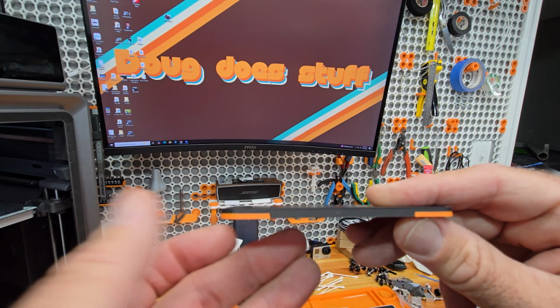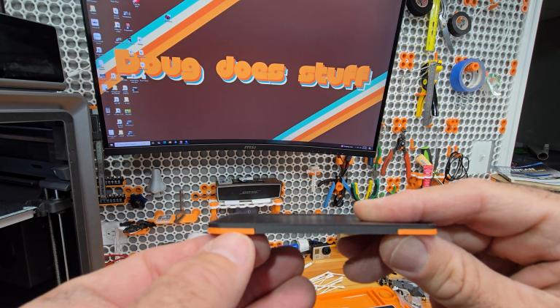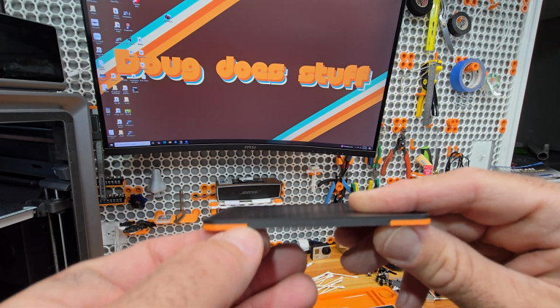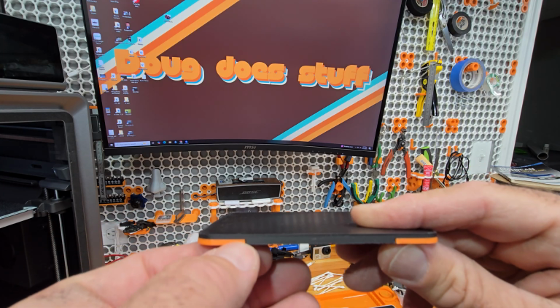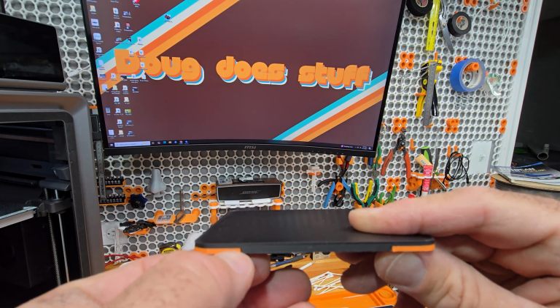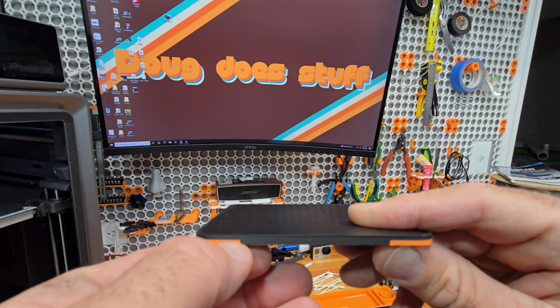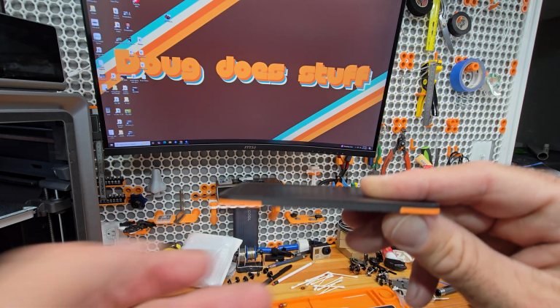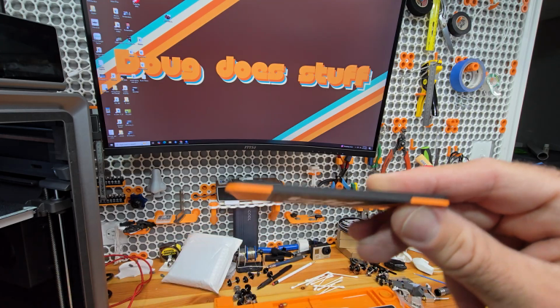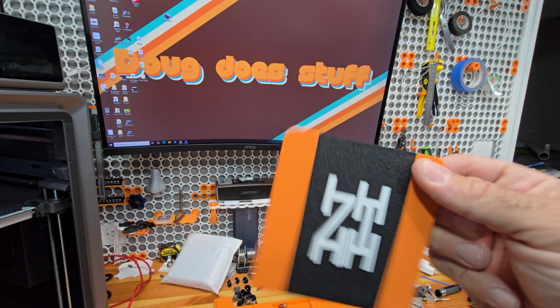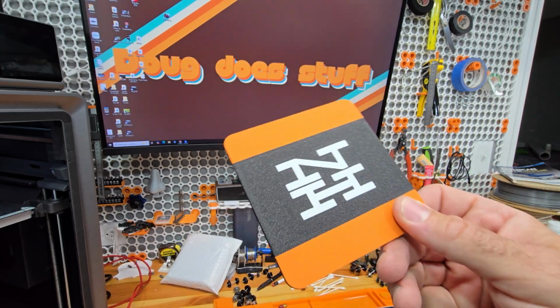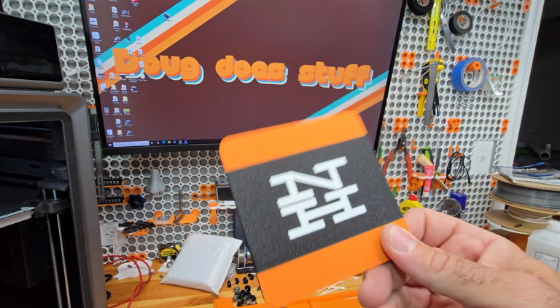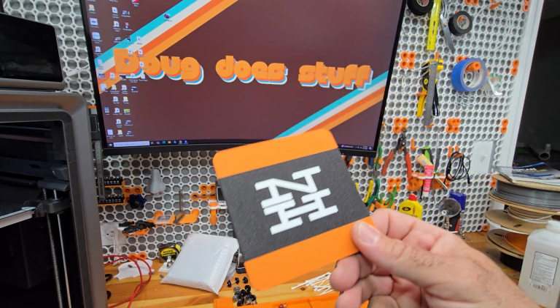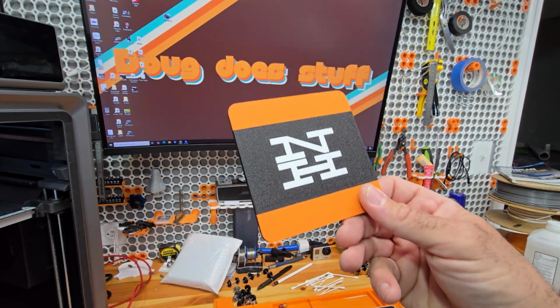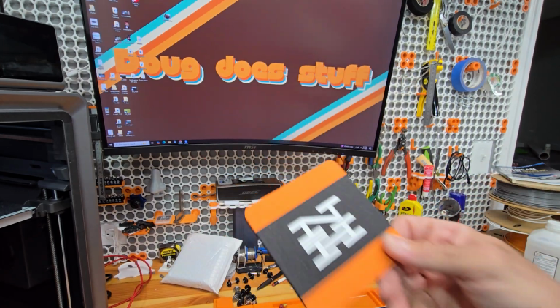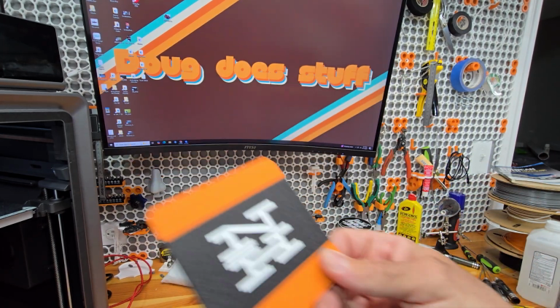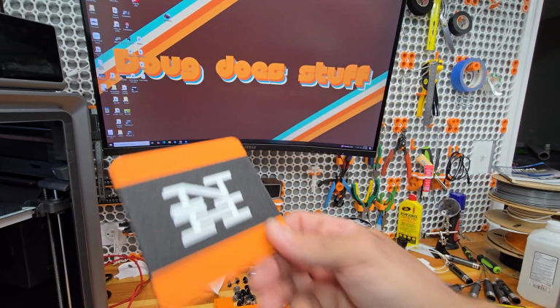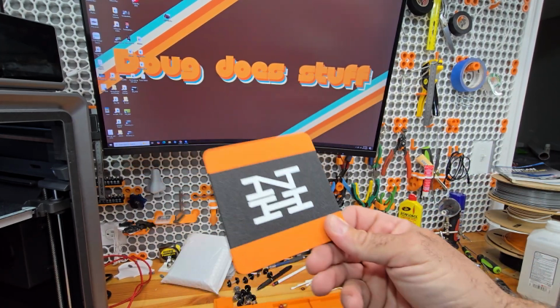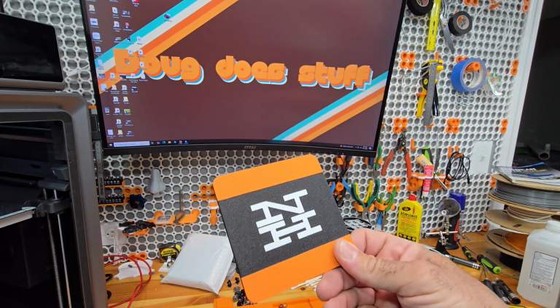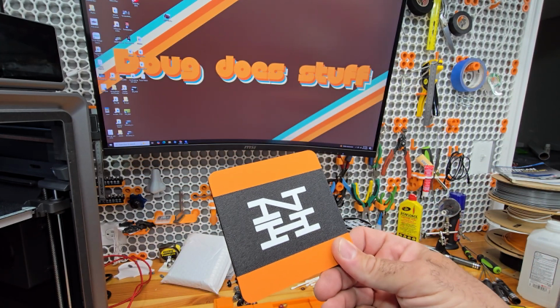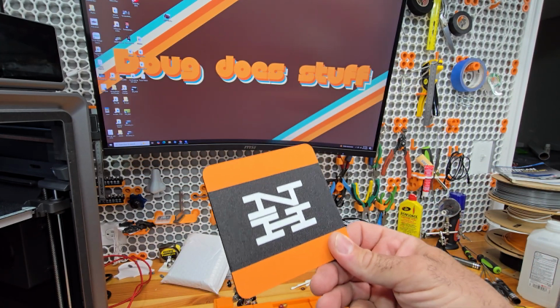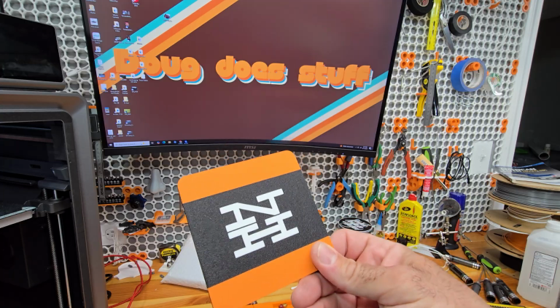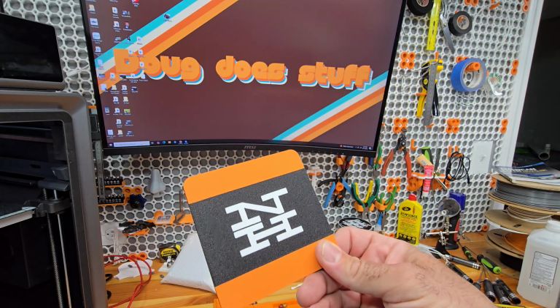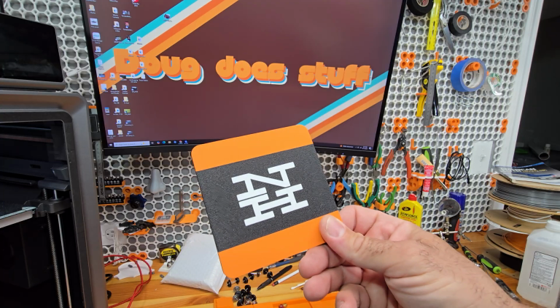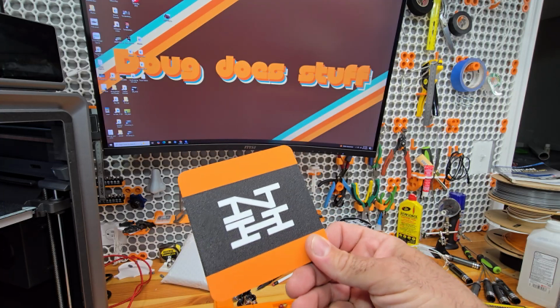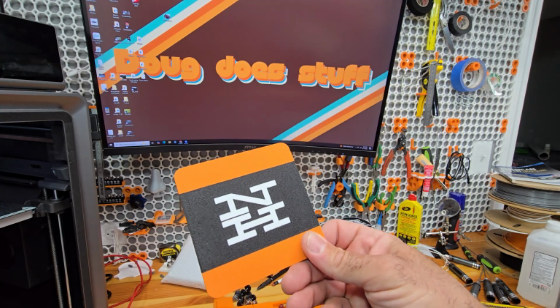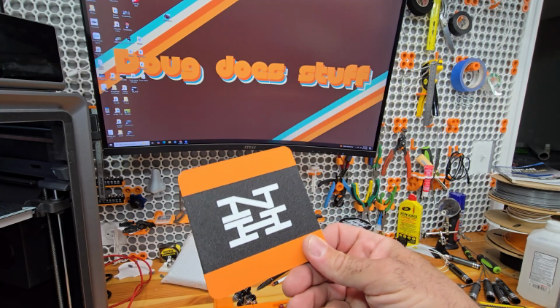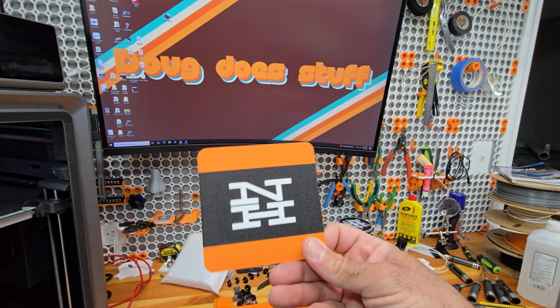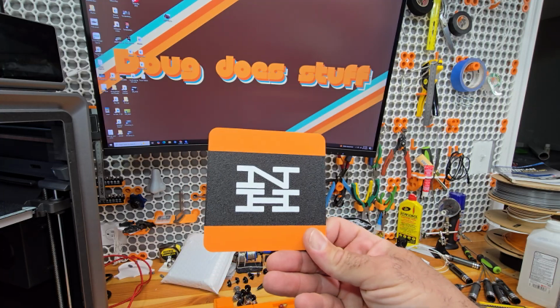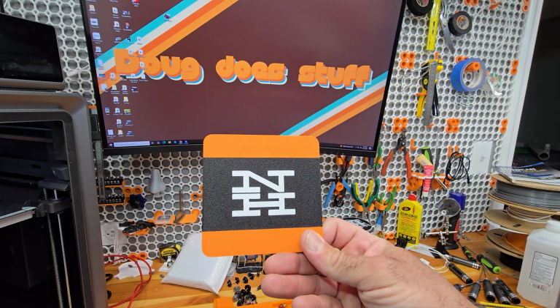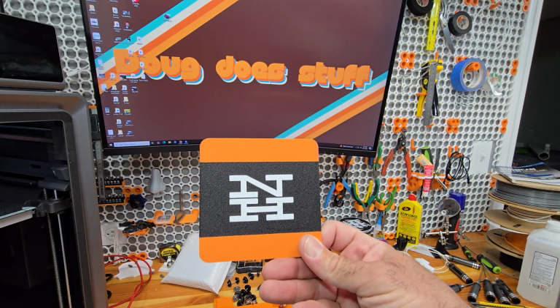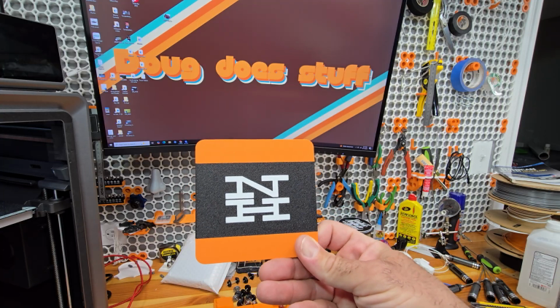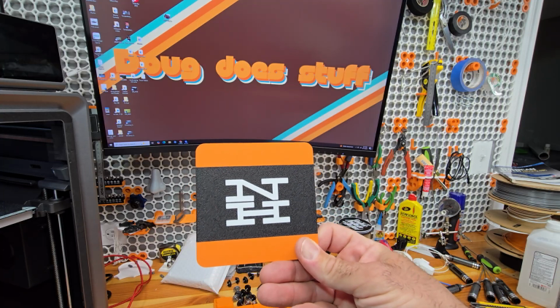You stop after one millimeter and then it's all black. But I want to be able to print four of these at a time, and I can tell you already, I just tried it, and it doesn't look good.